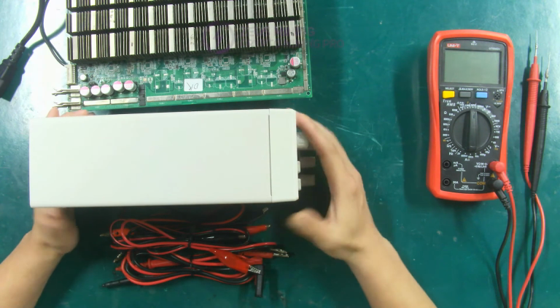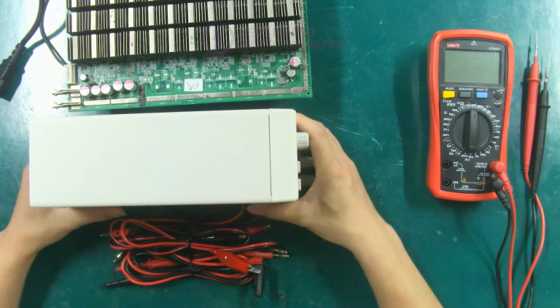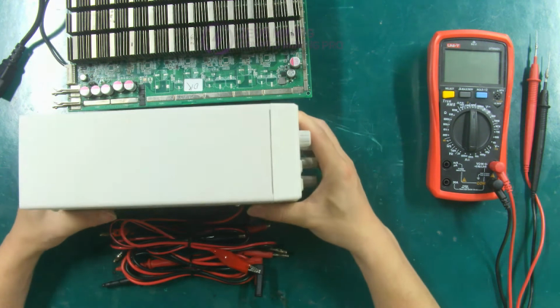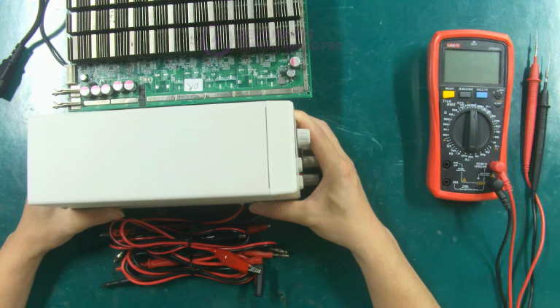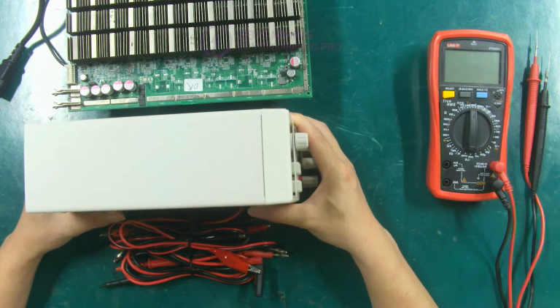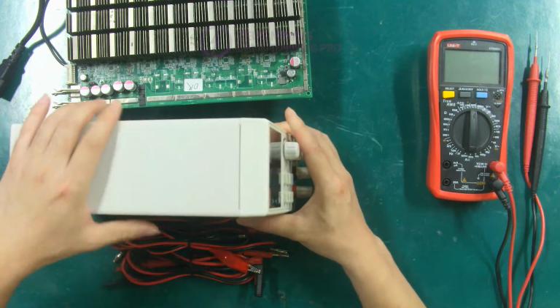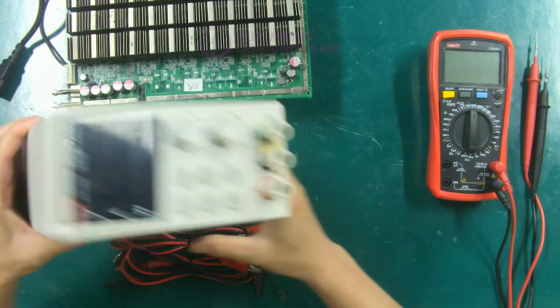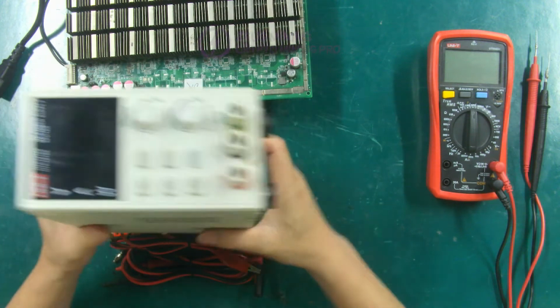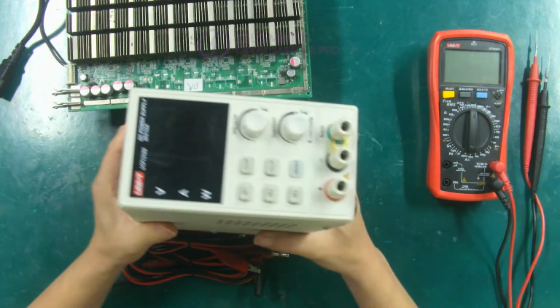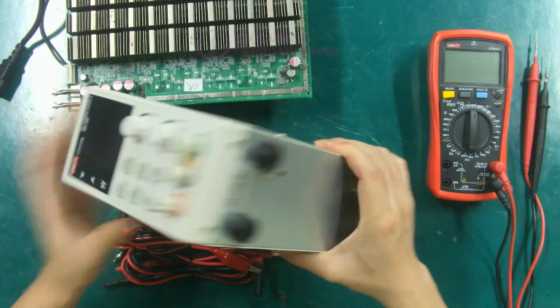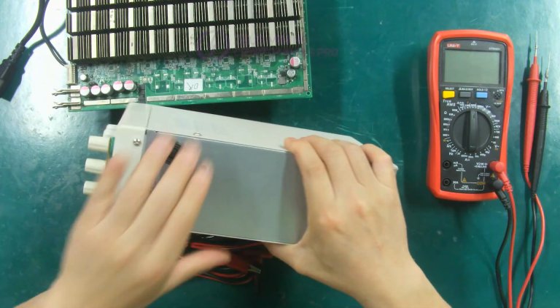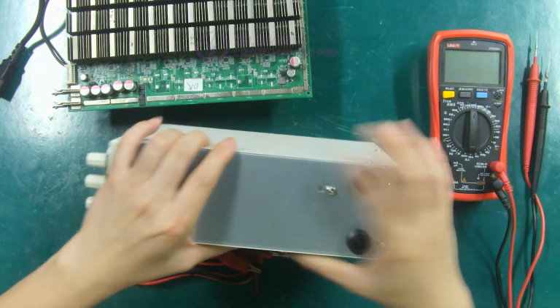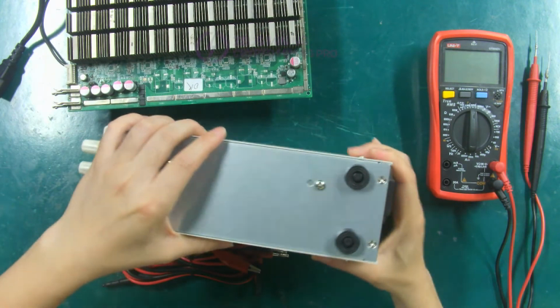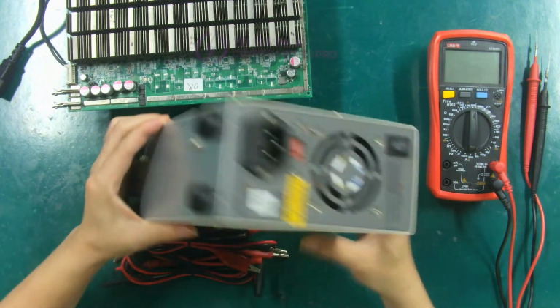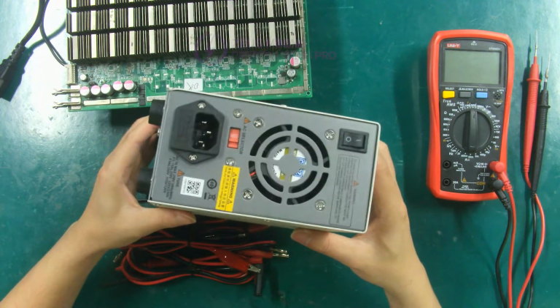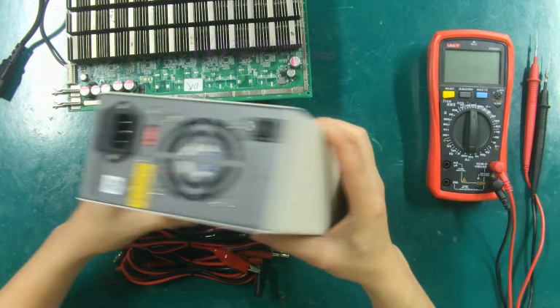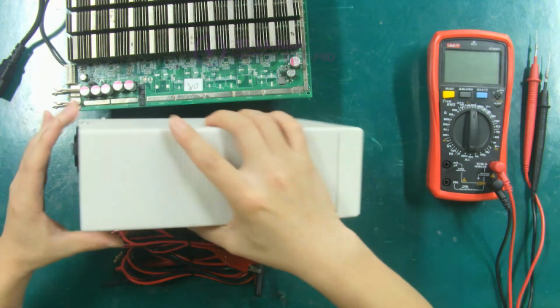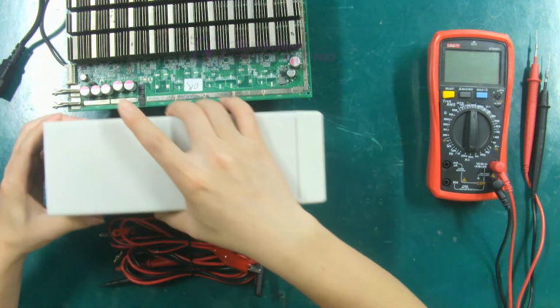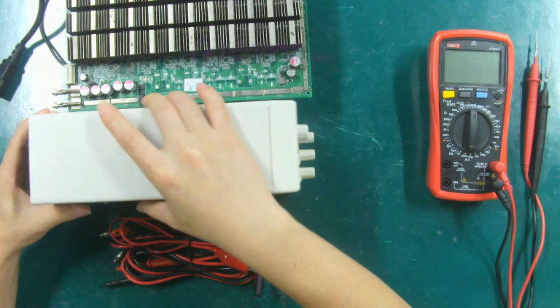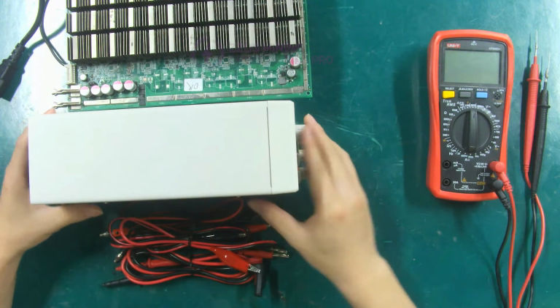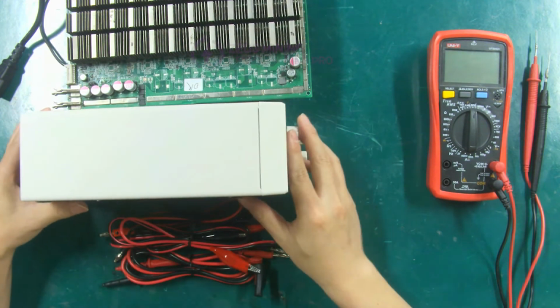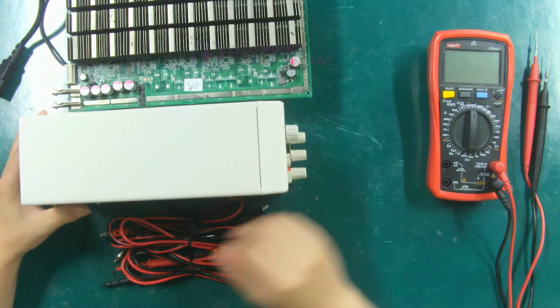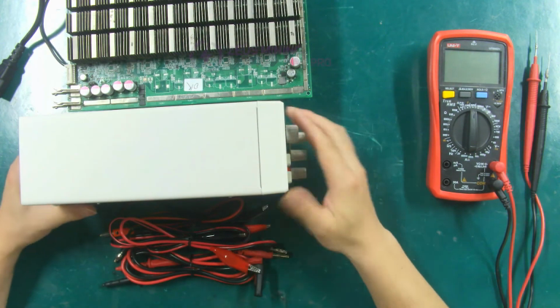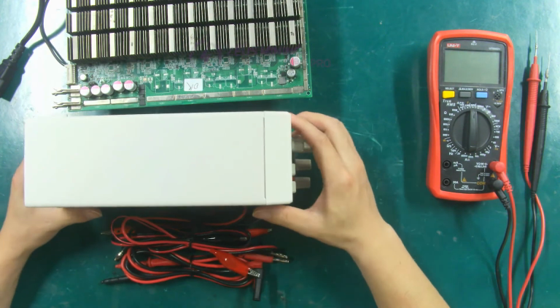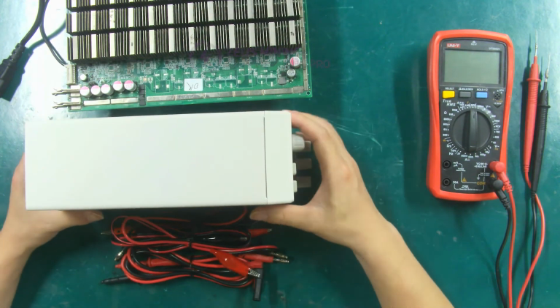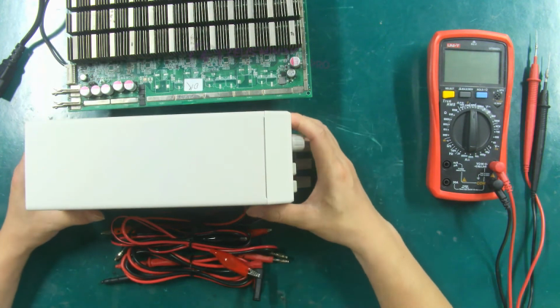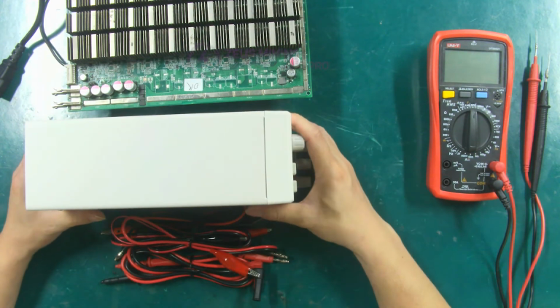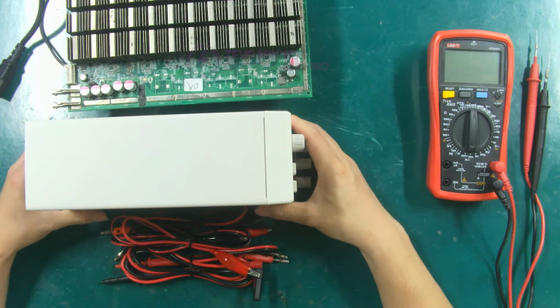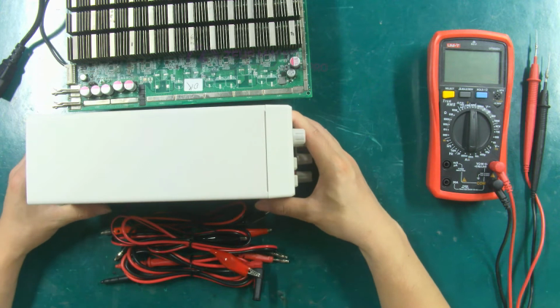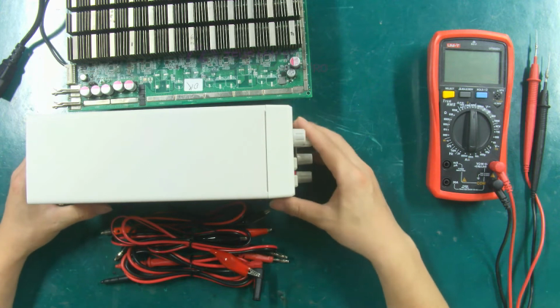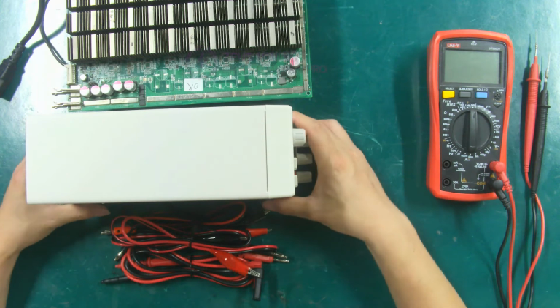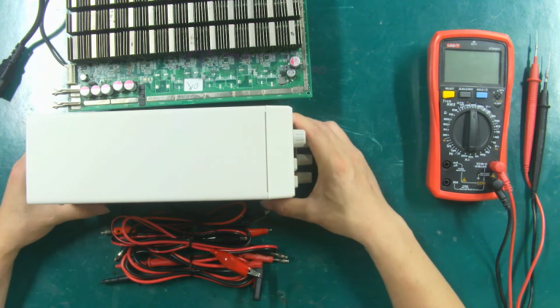This is the UTP 1310 SDC power supply. Its maximum voltage is 30 volts and the maximum current is 10 amperes.